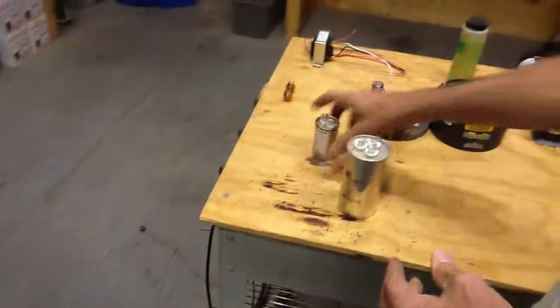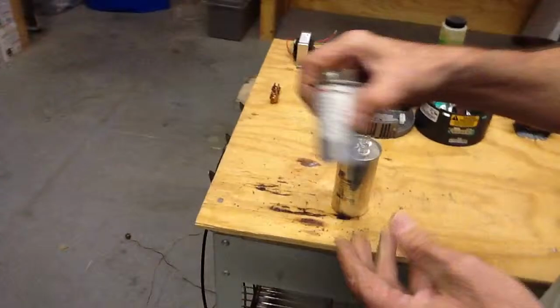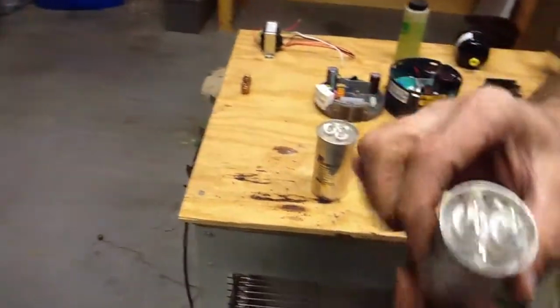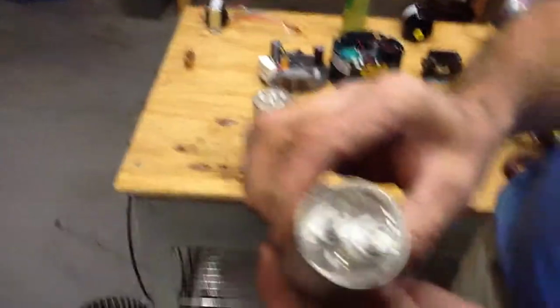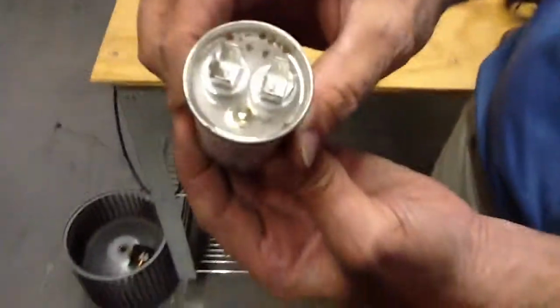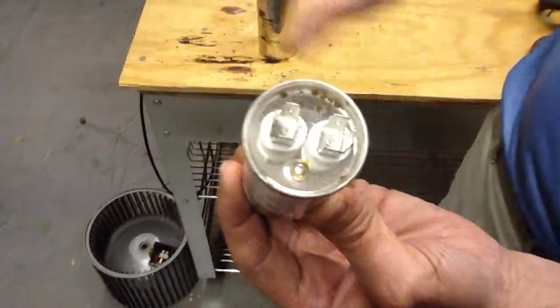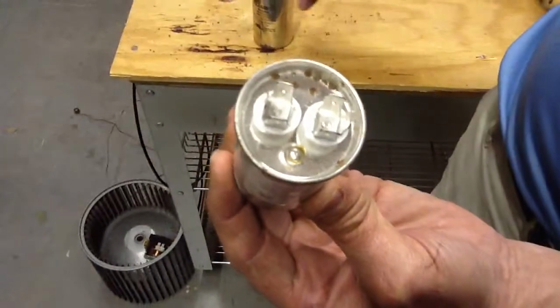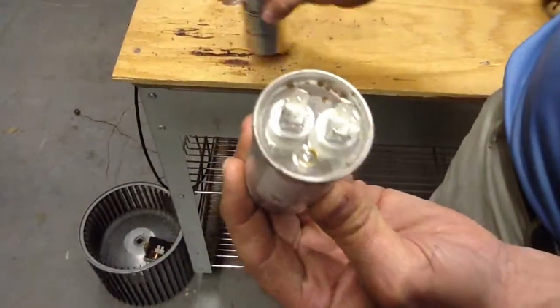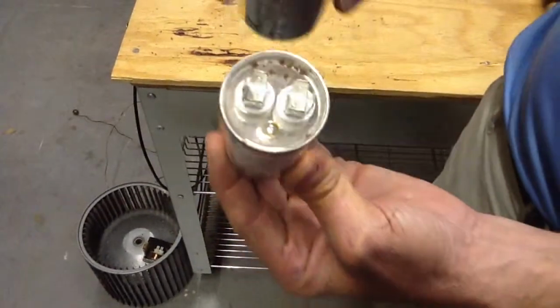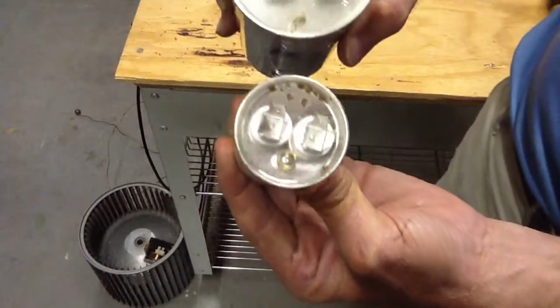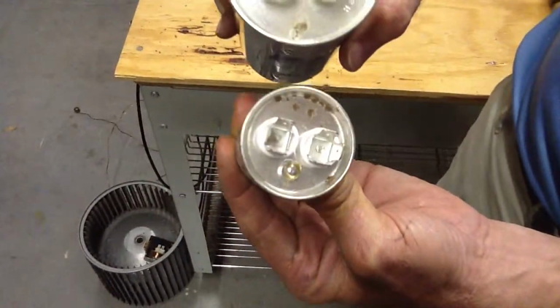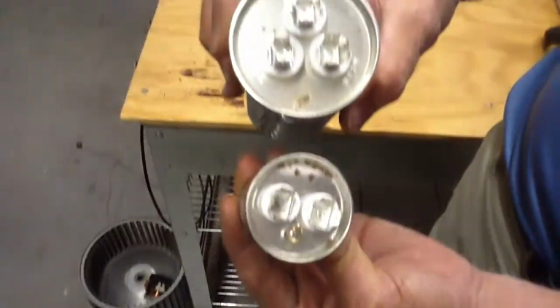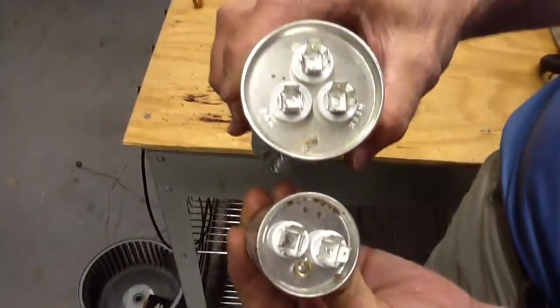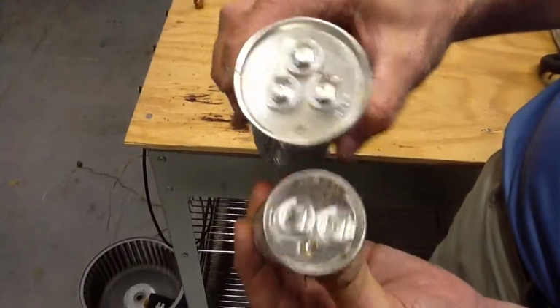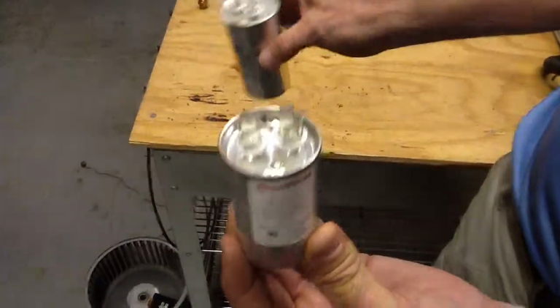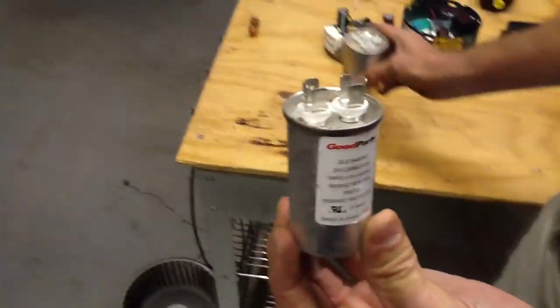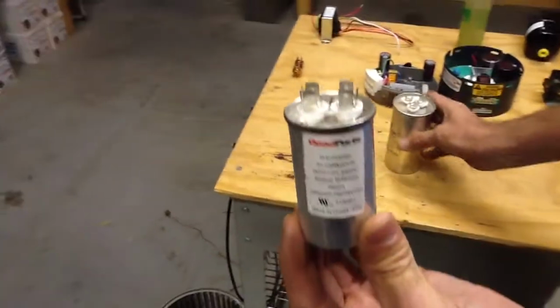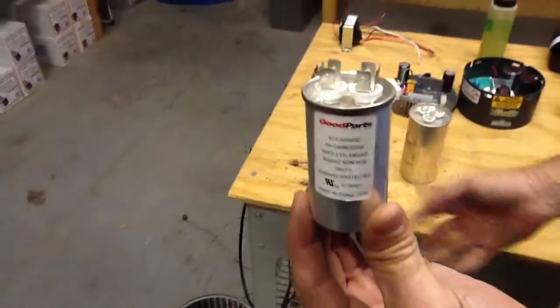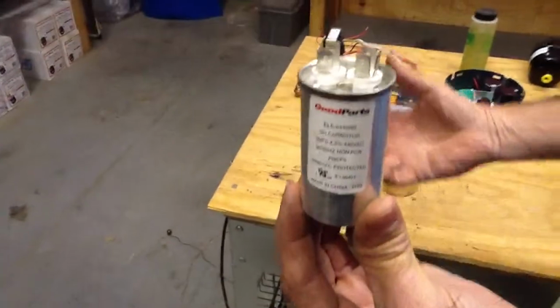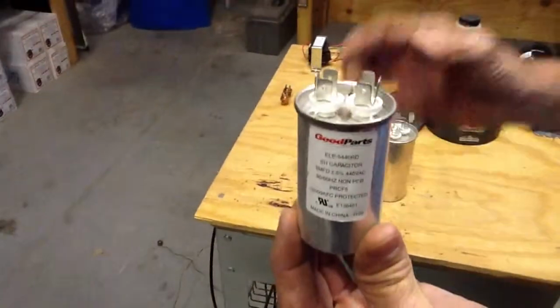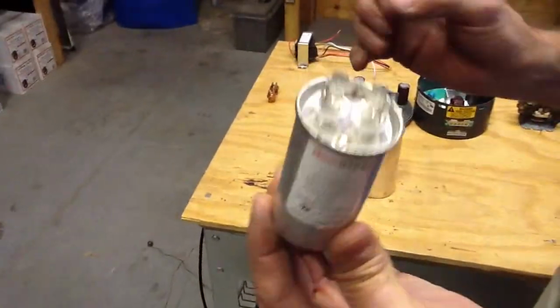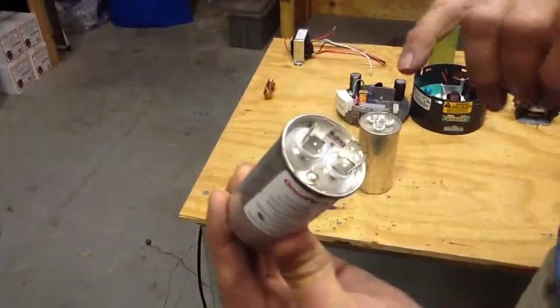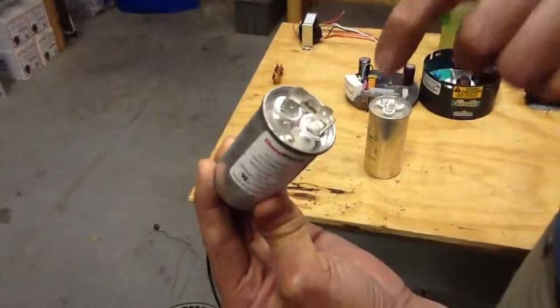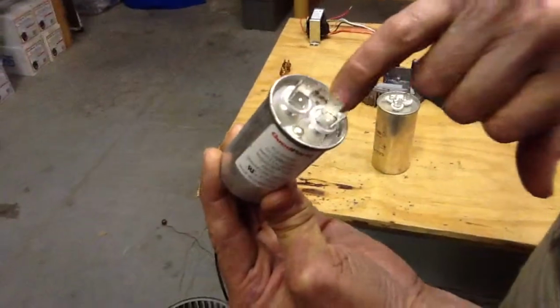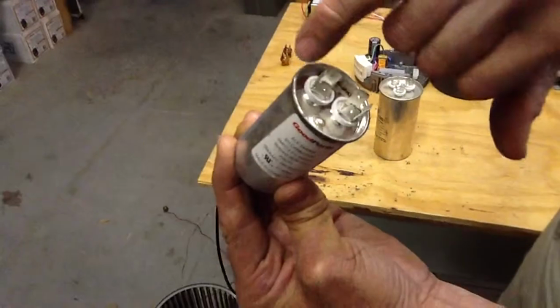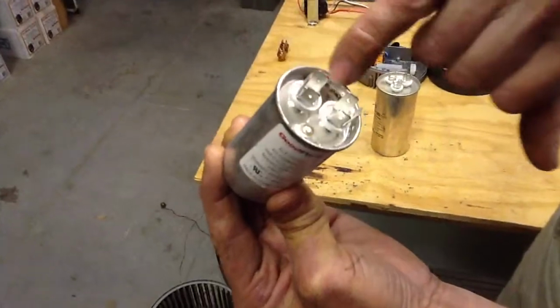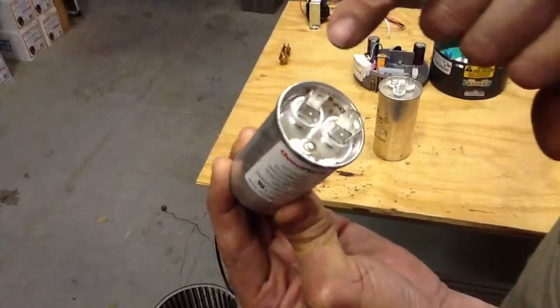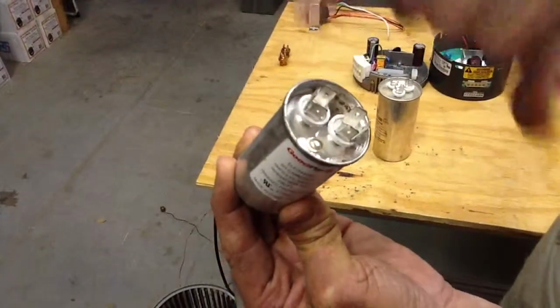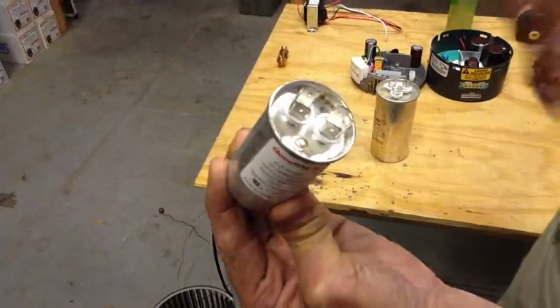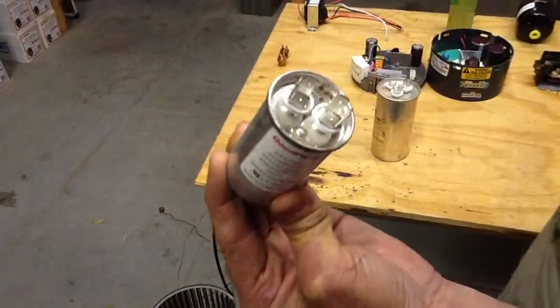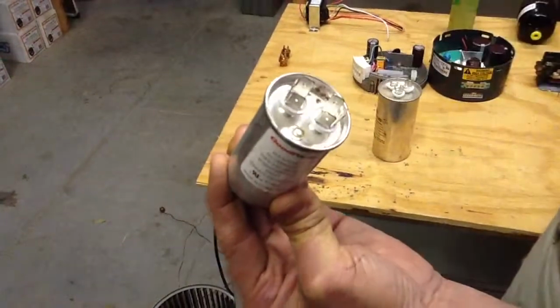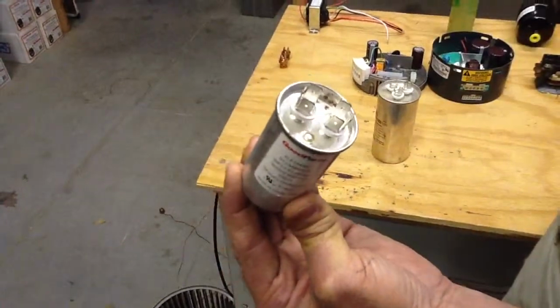This is a single capacitor. Notice the difference — the dual has three terminals, this one has two. This will go on something like an indoor fan motor. There is no wiring determination; one terminal is your common and one goes to your motor winding.